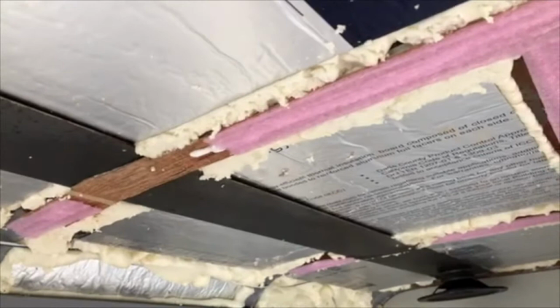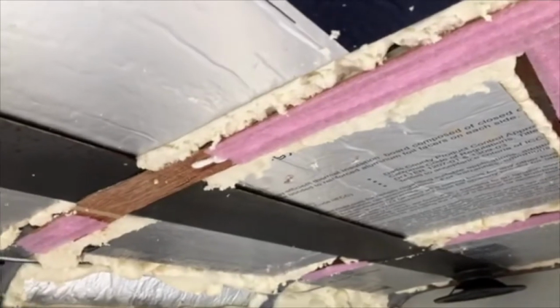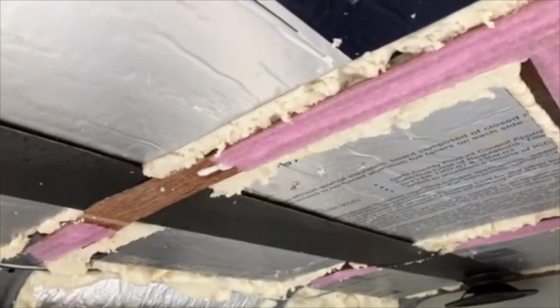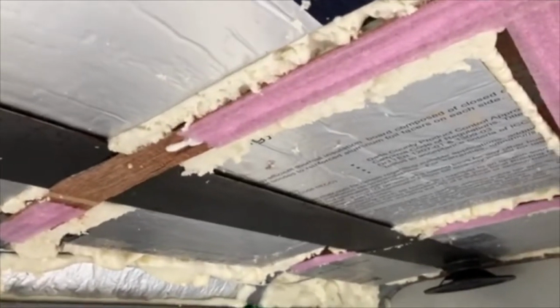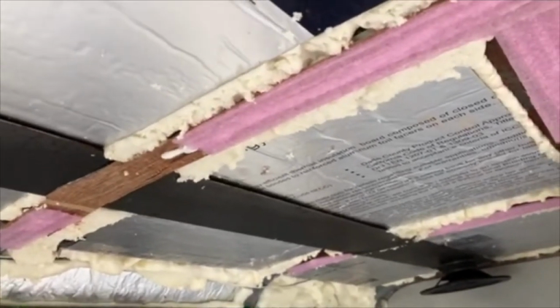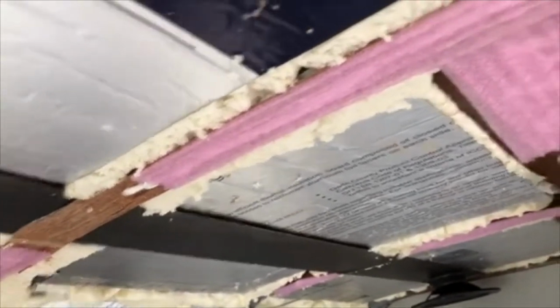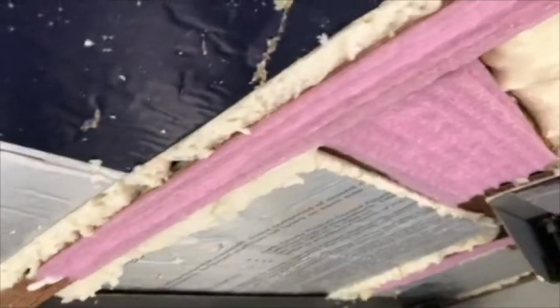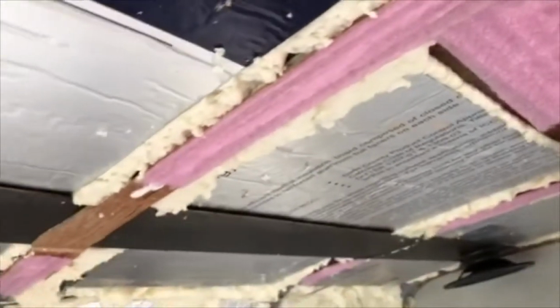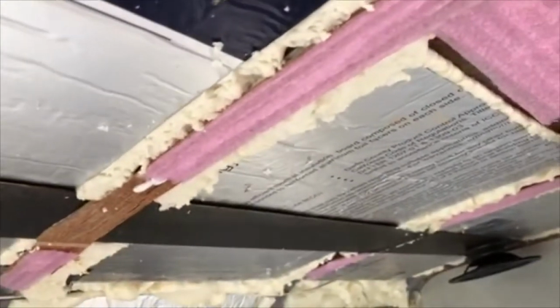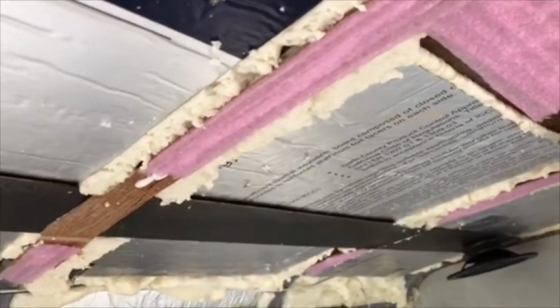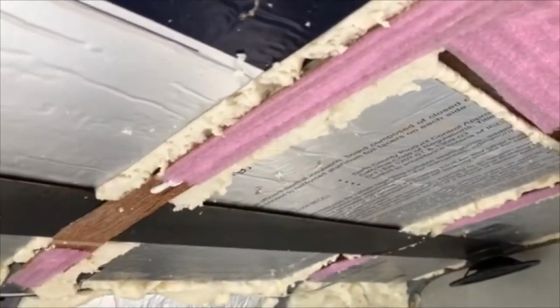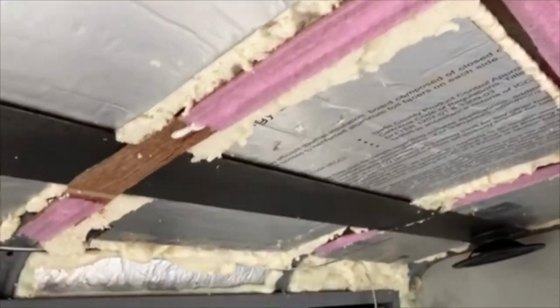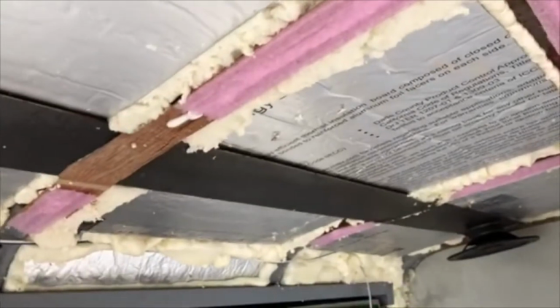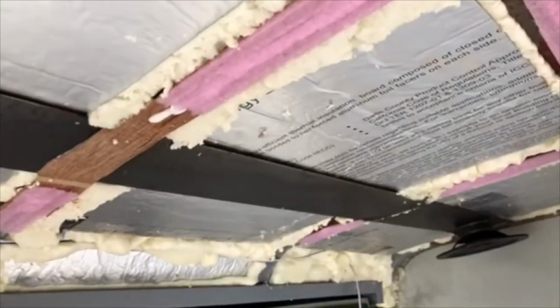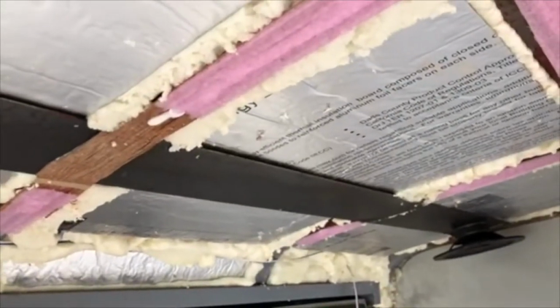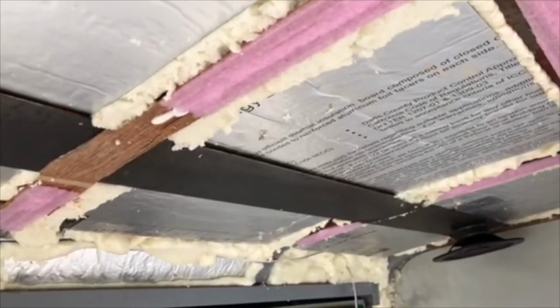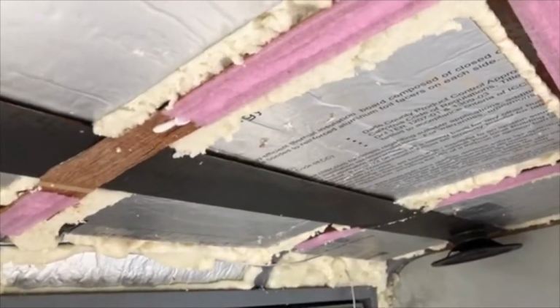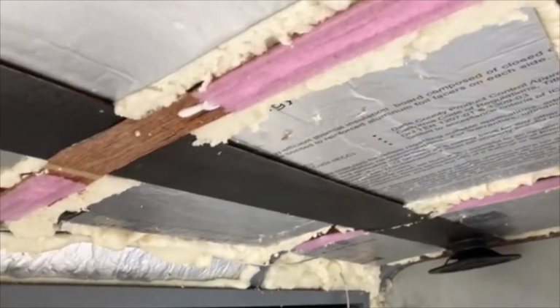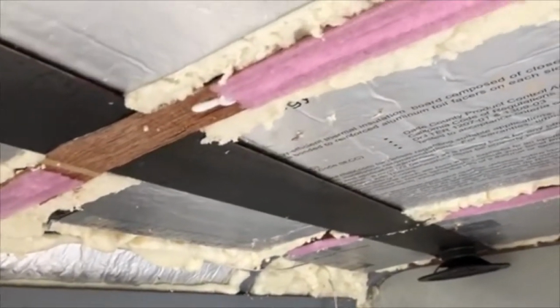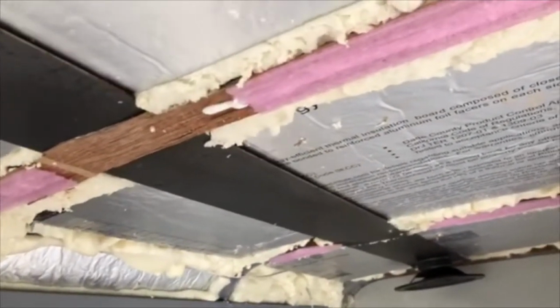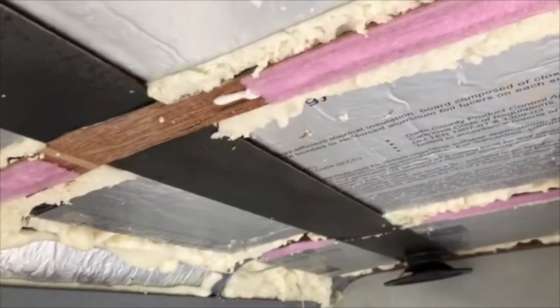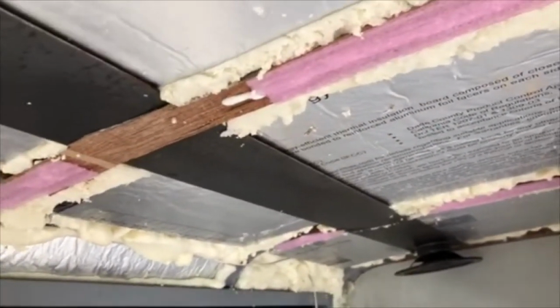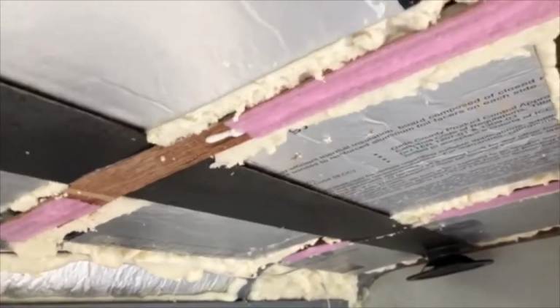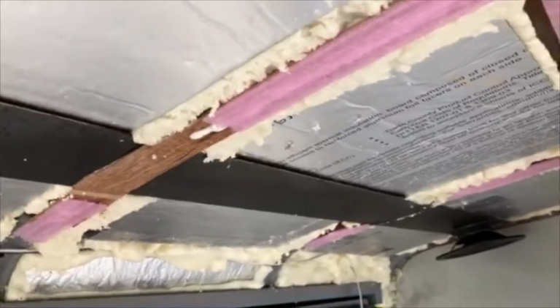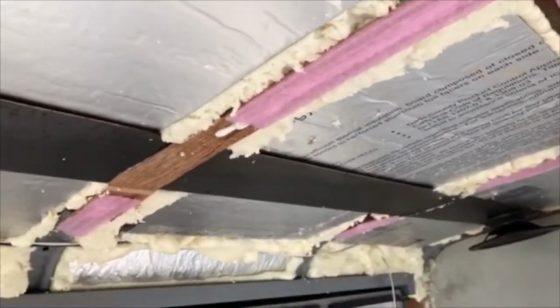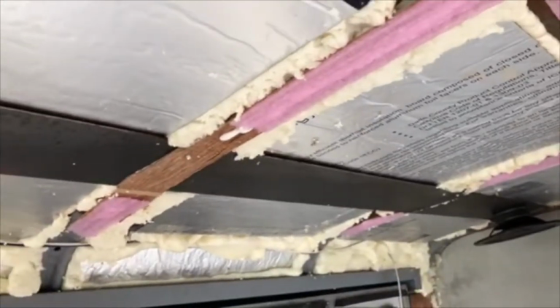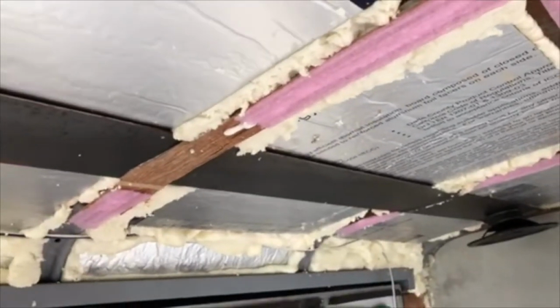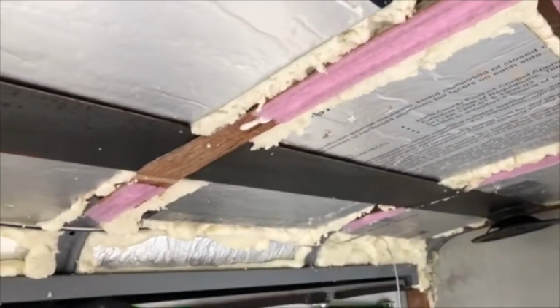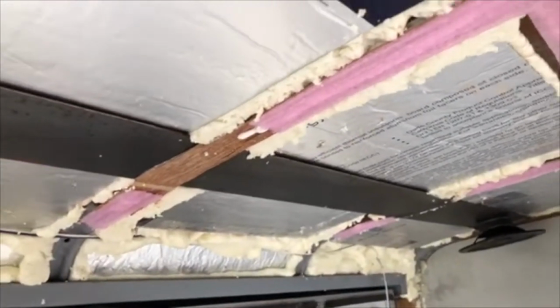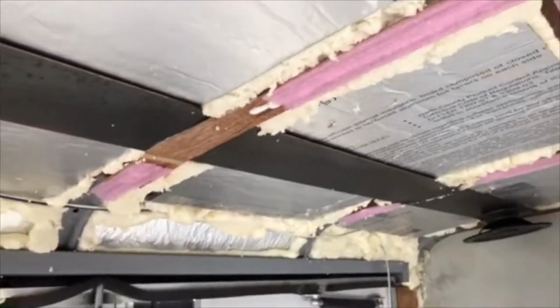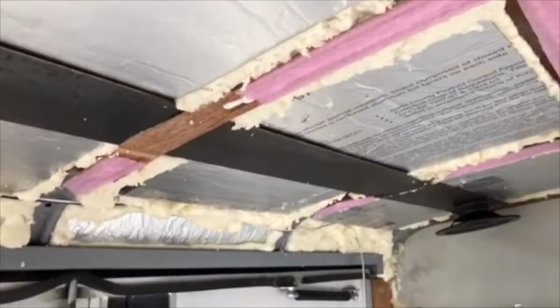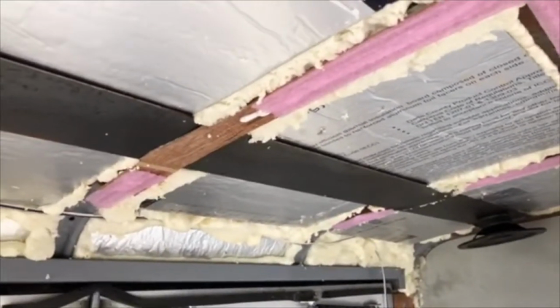So before I put my final layer of paneling on the ceiling, I'm going to add a simple little layer of this sill seal in between everything, so that the cold and heat won't transfer through as easily as it would if it was directly attached to another solid material.